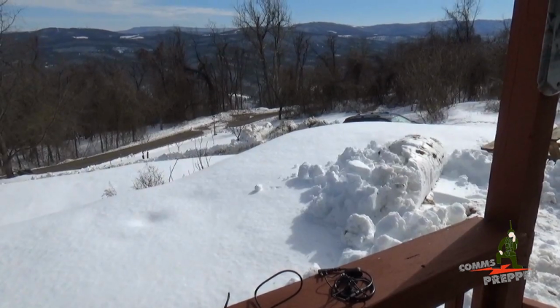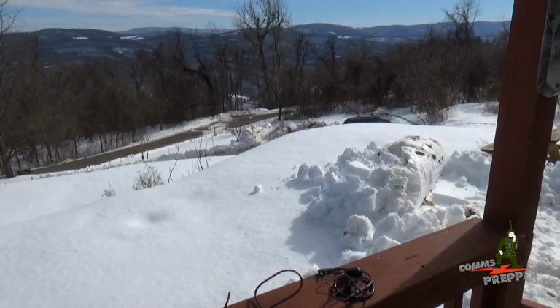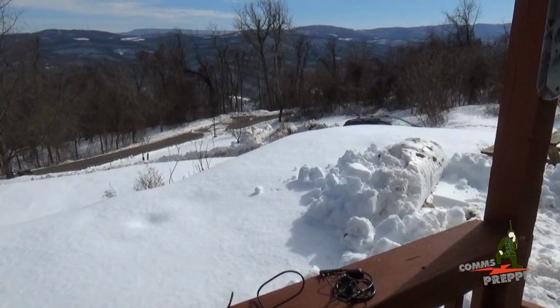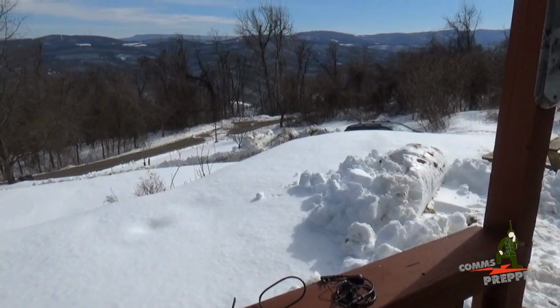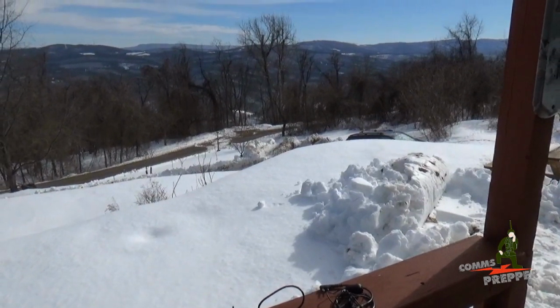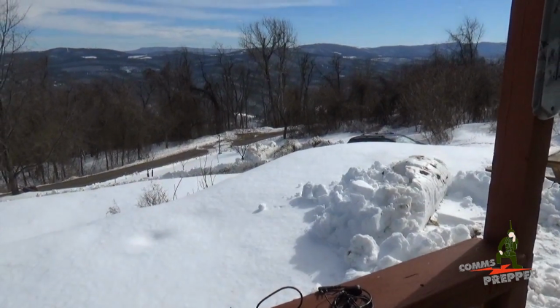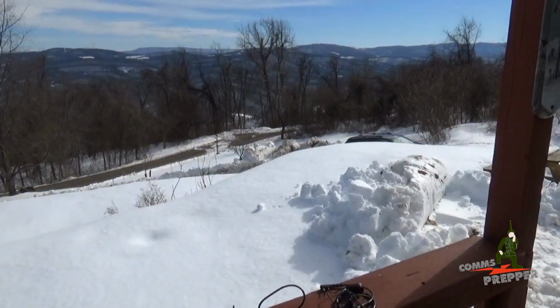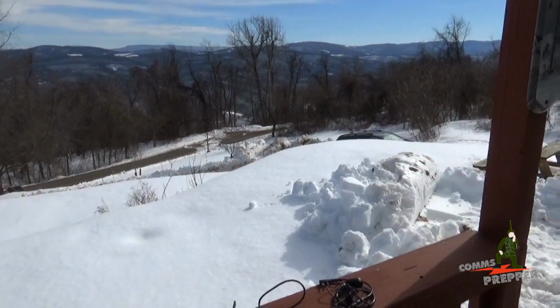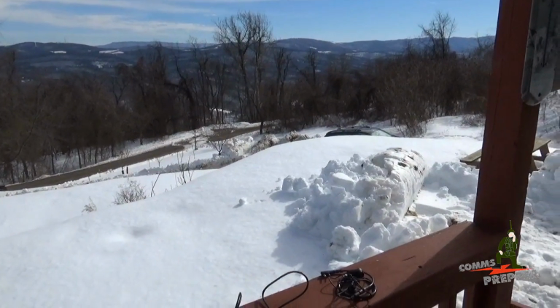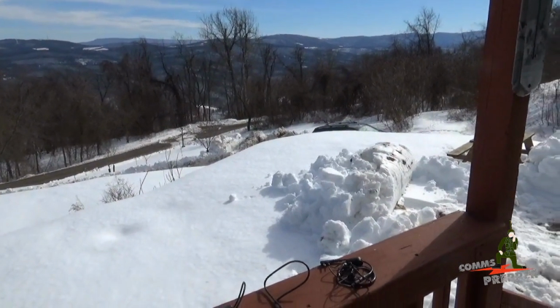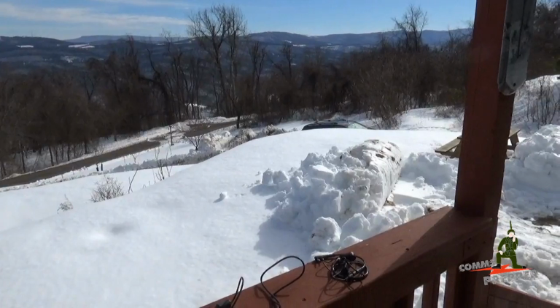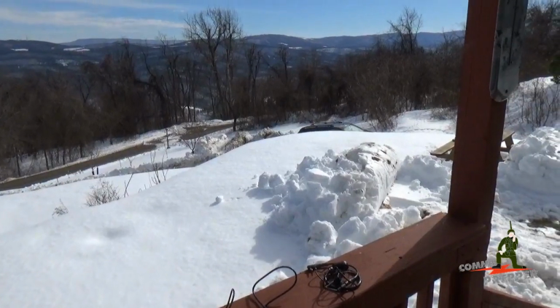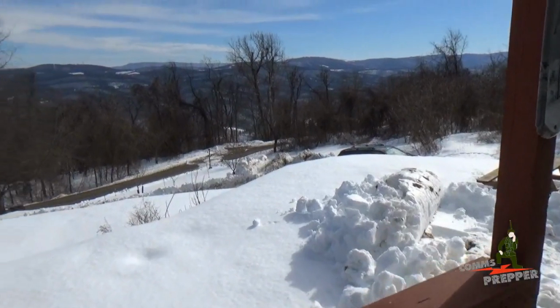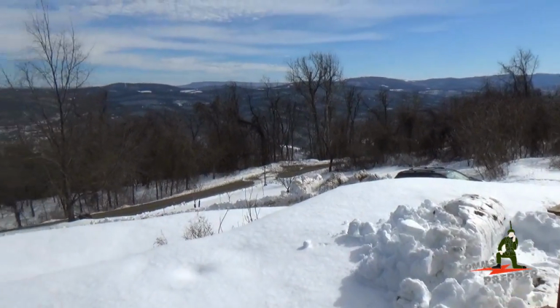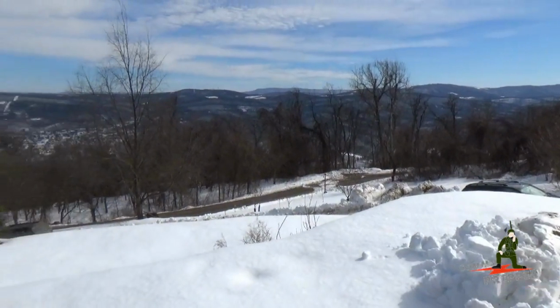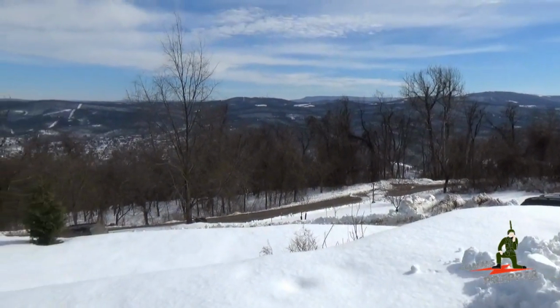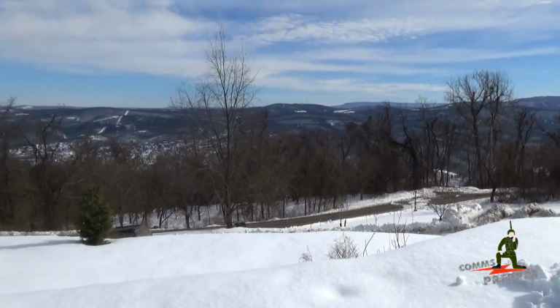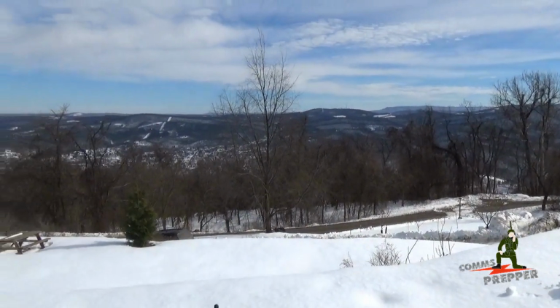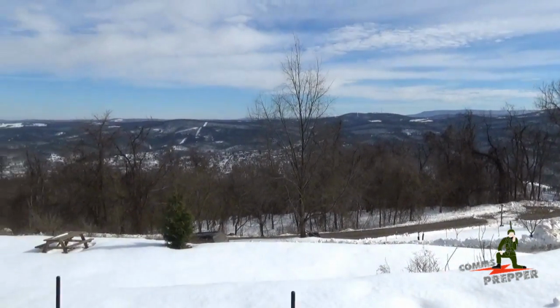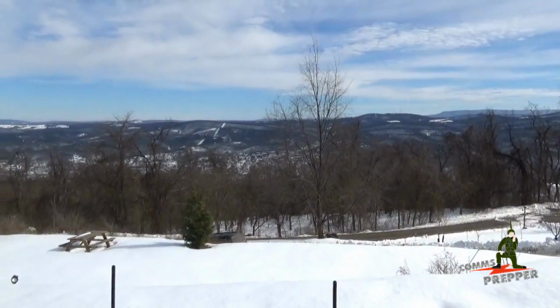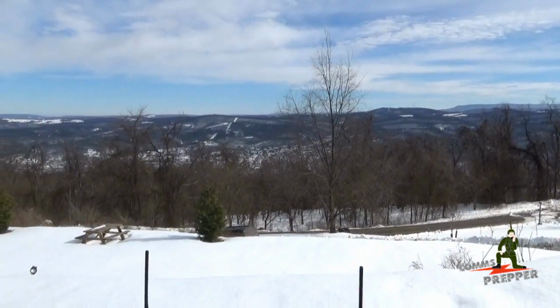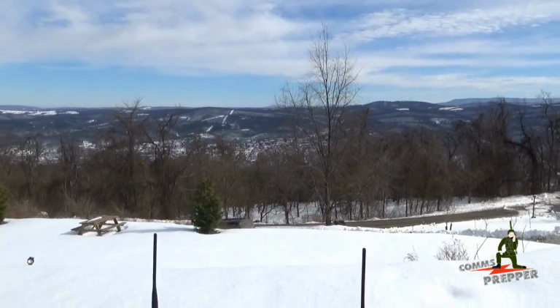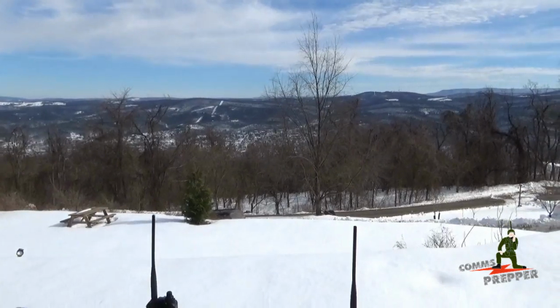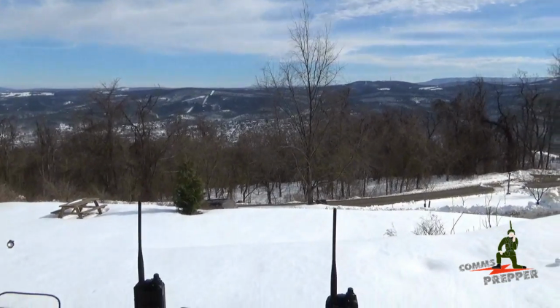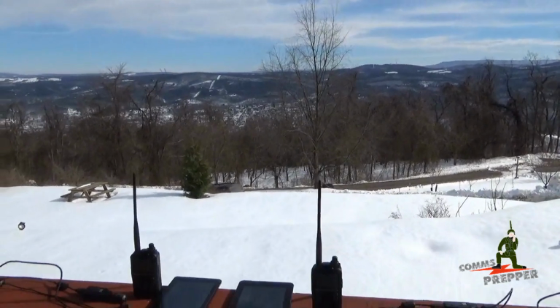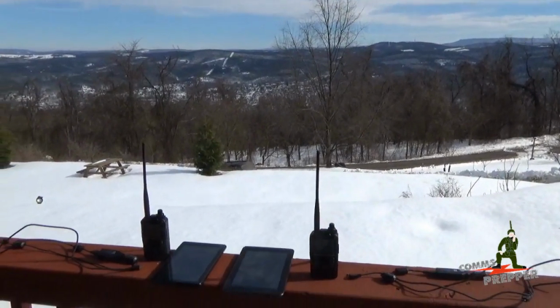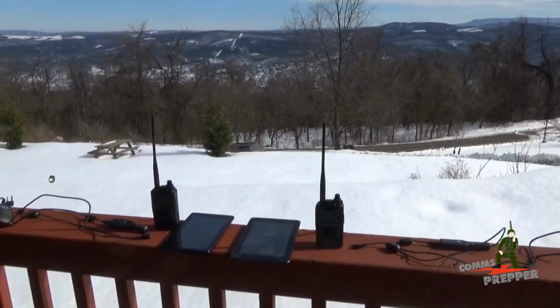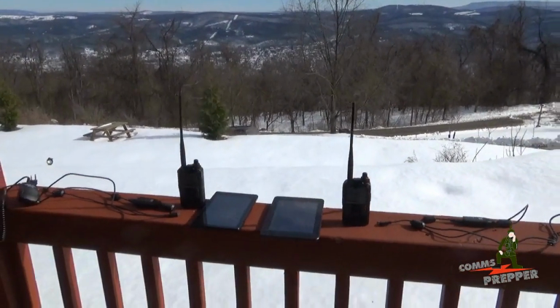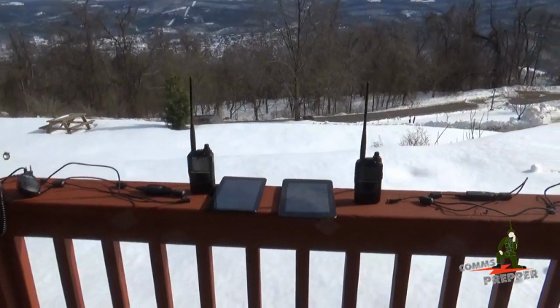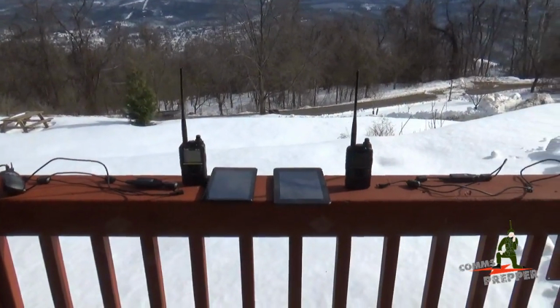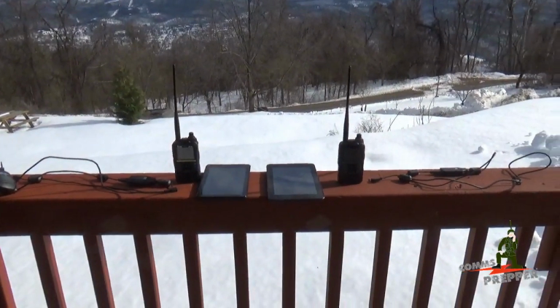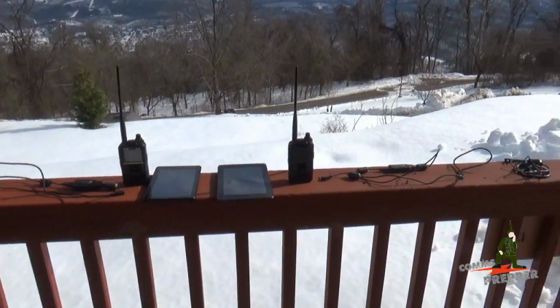Hello YouTube Preppers, this is the Comms Prepper and we're digging out from the blizzard of 2016. We're out at the retreat location in West Virginia. In today's video, we're going to demonstrate some more features of ICOM's ID51 Alpha Plus handheld radios.